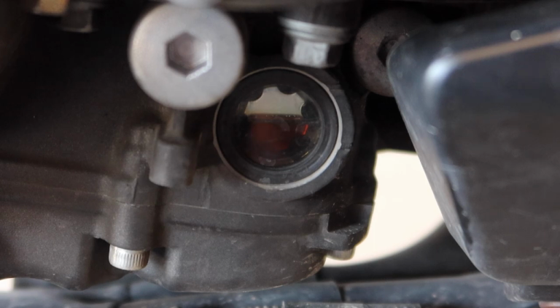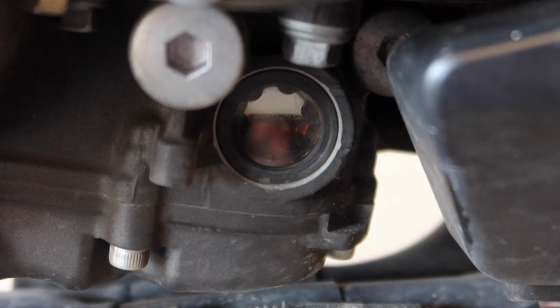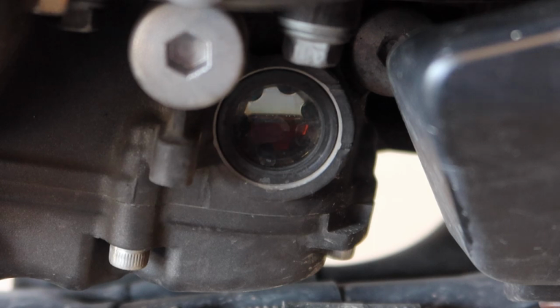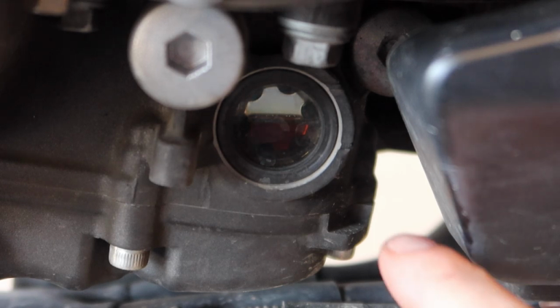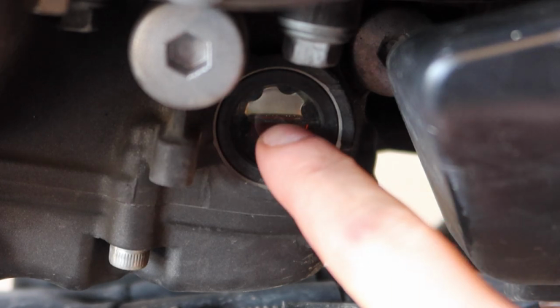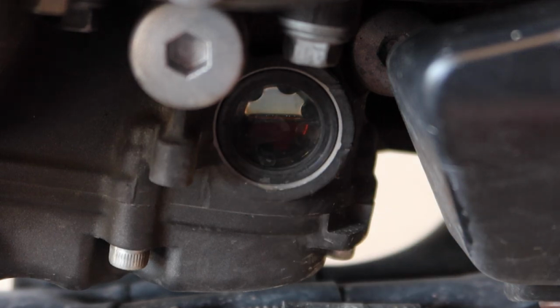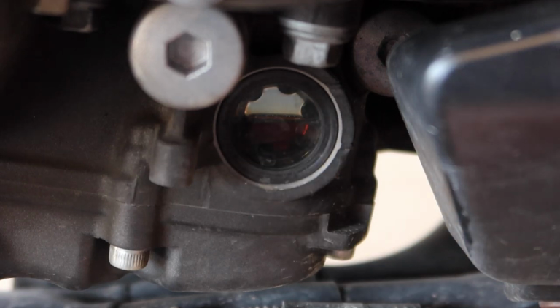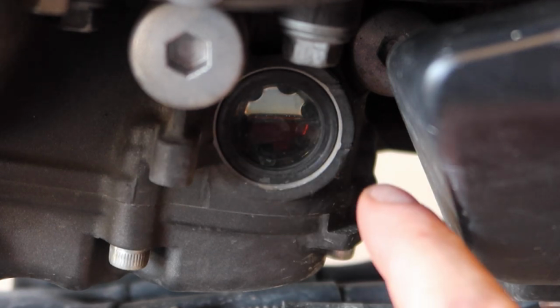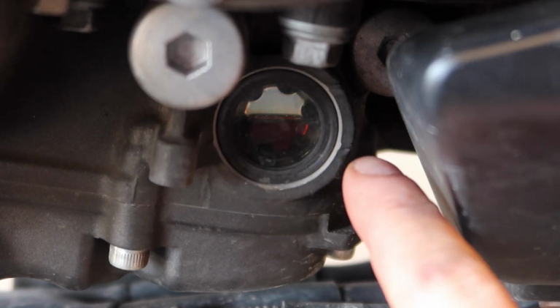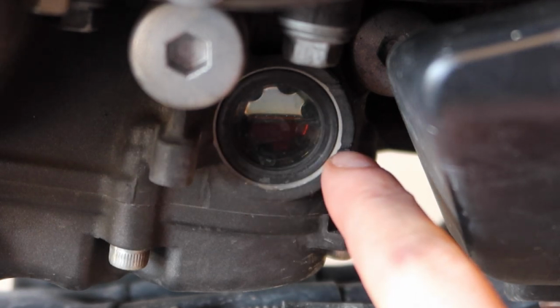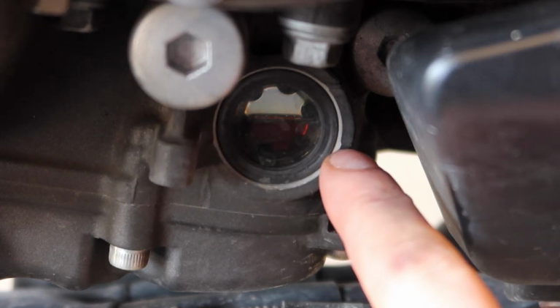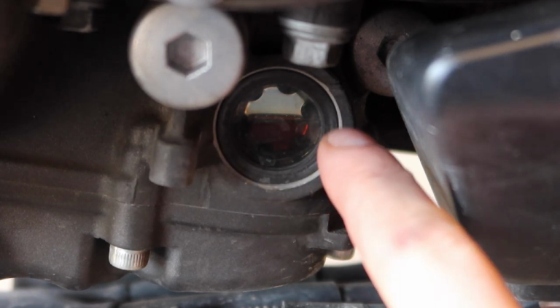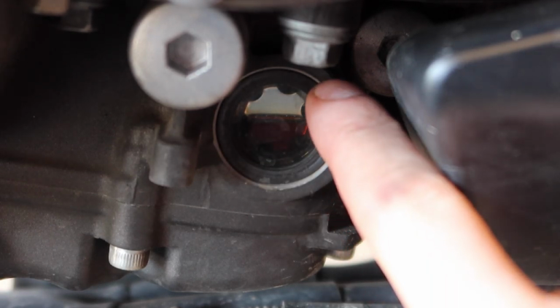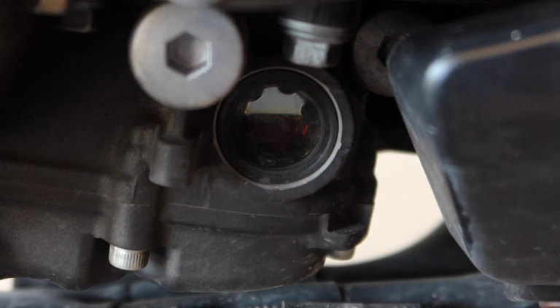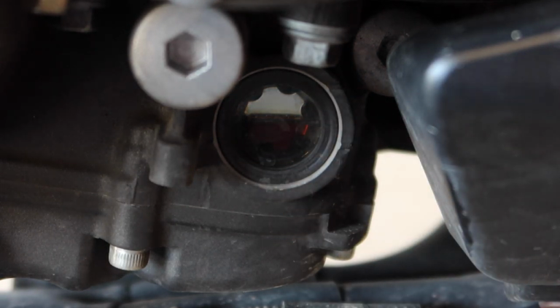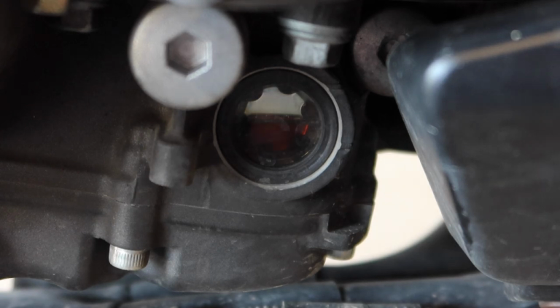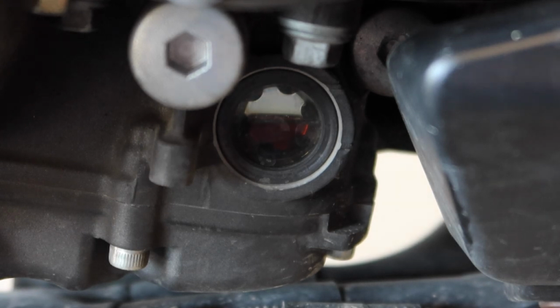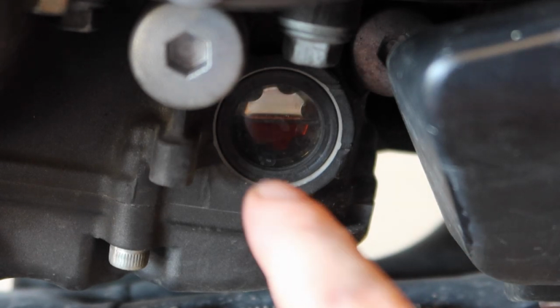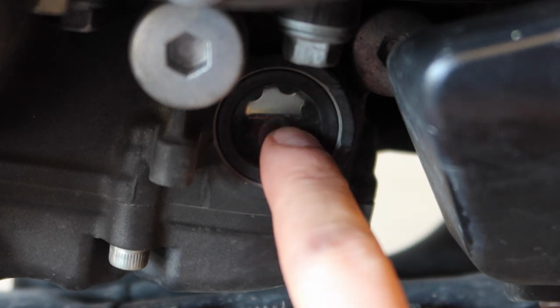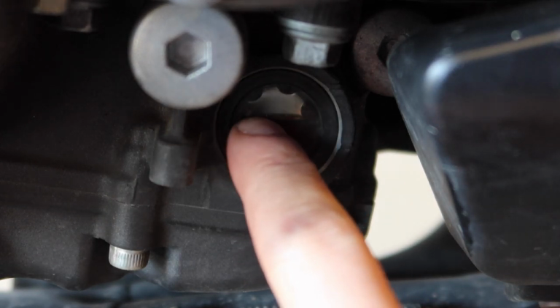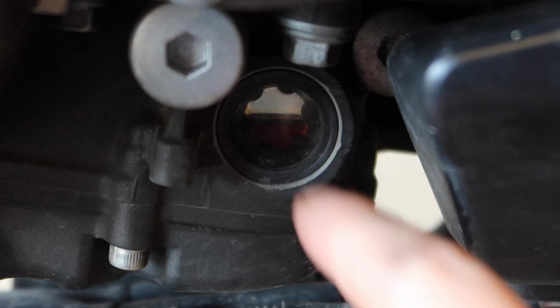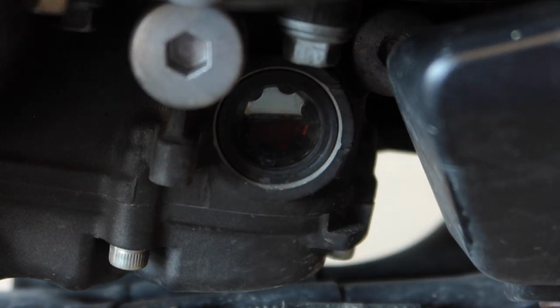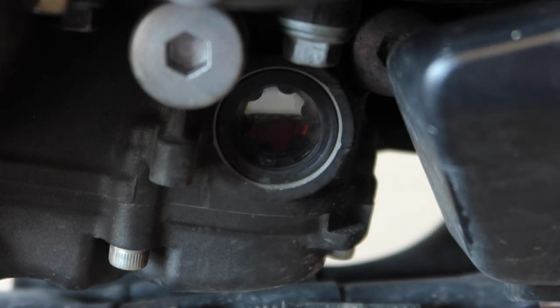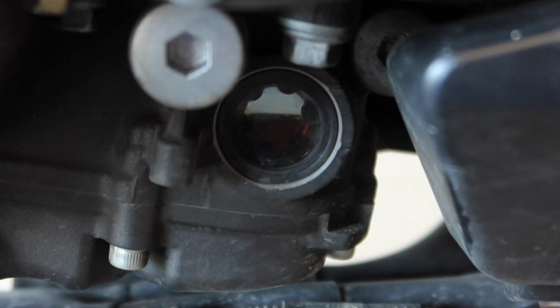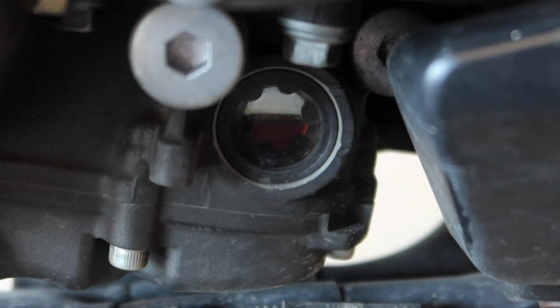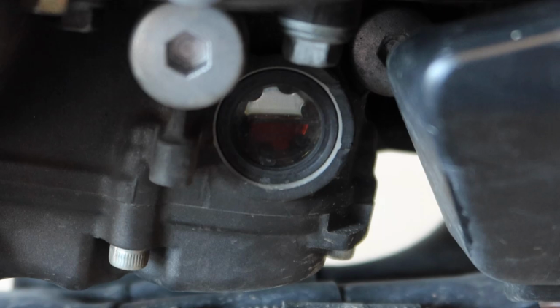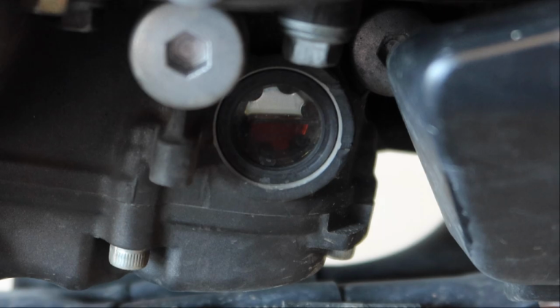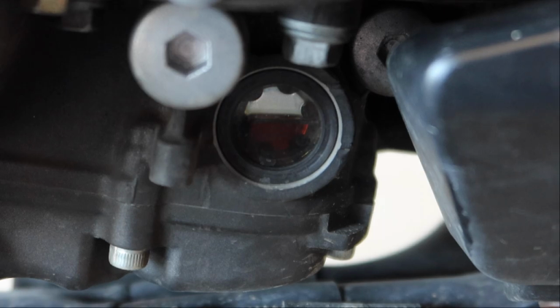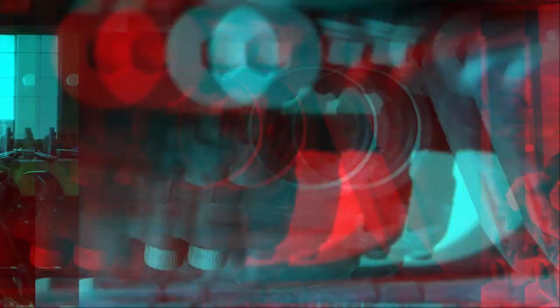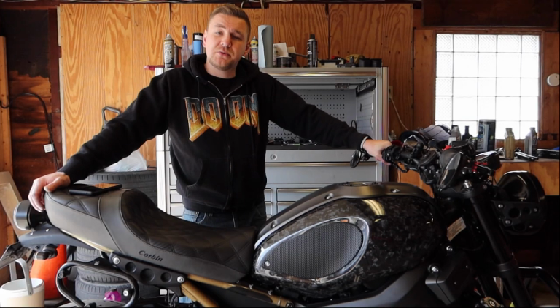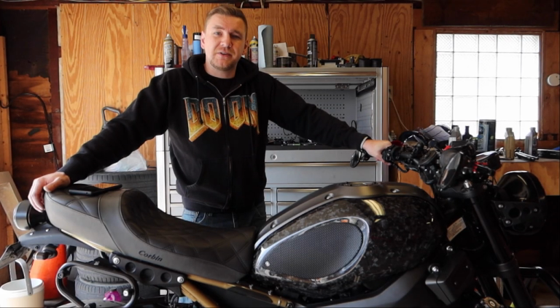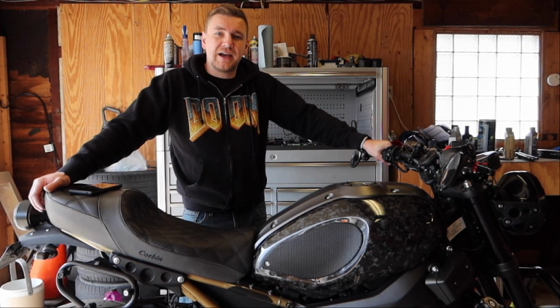This is the oil fill window on the side. We've got two marks — one here and one here — and you want your oil to be in the middle of these two marks to know that you have the correct amount of oil in the bike.